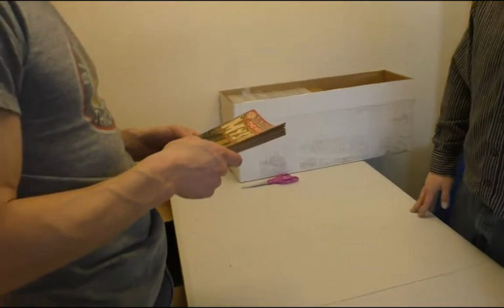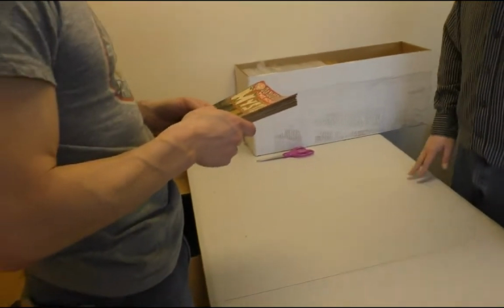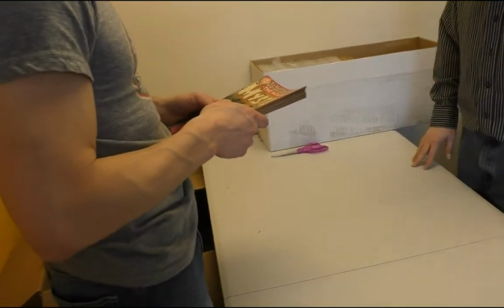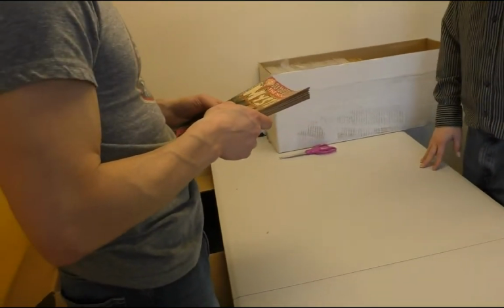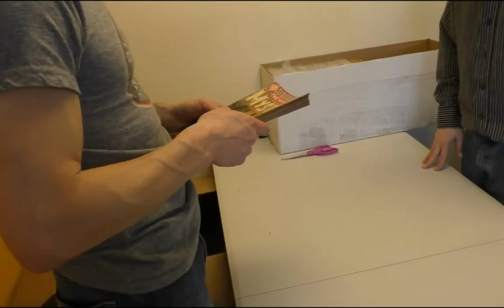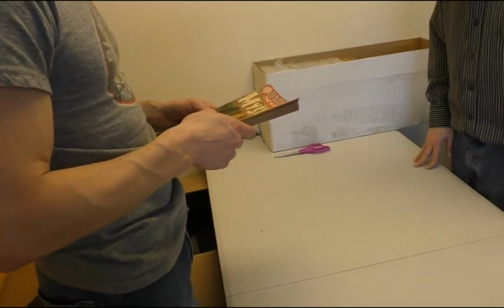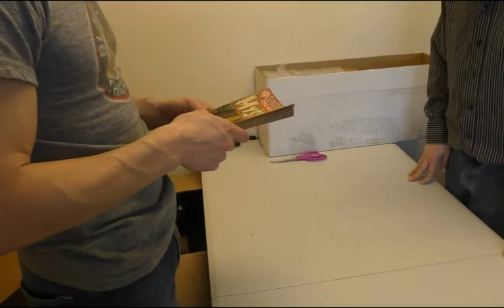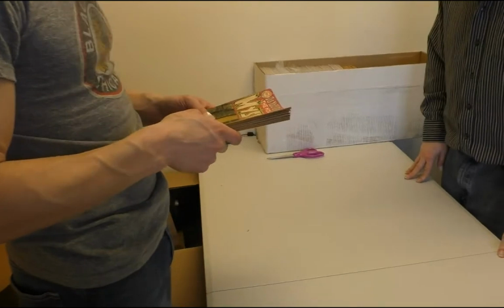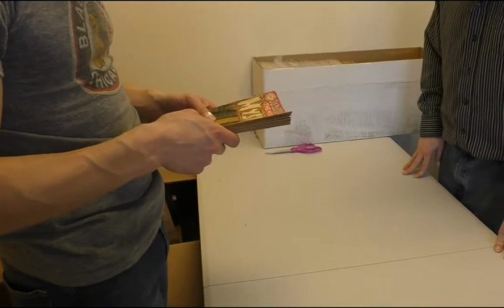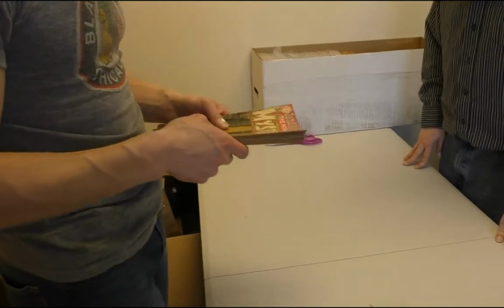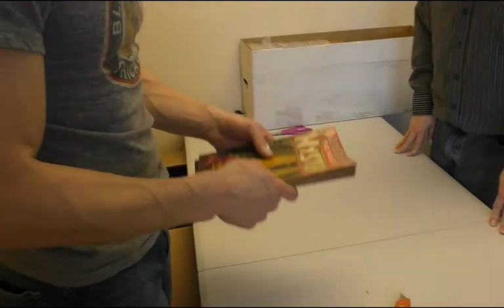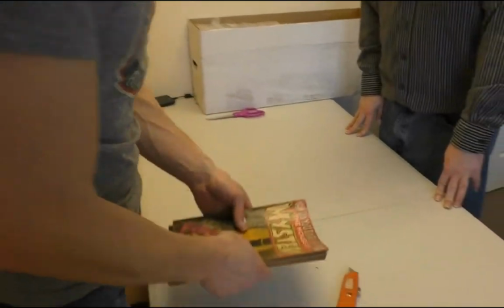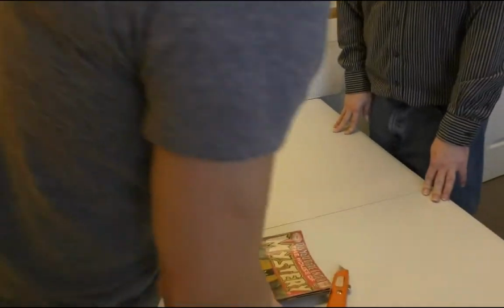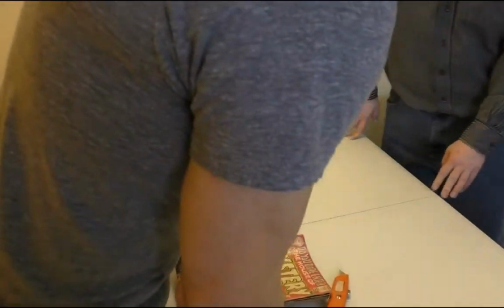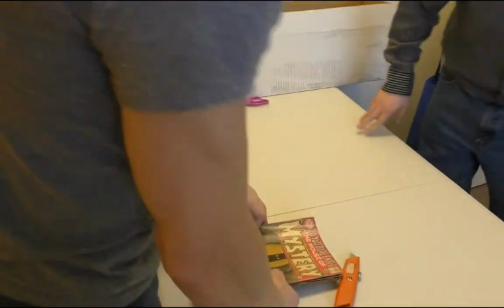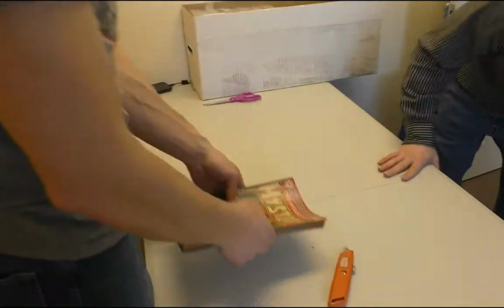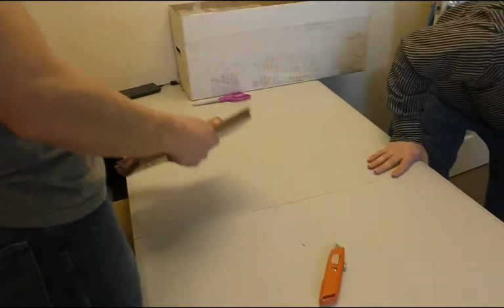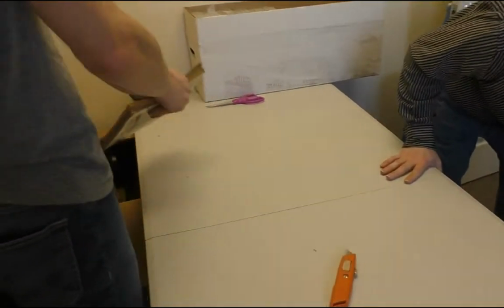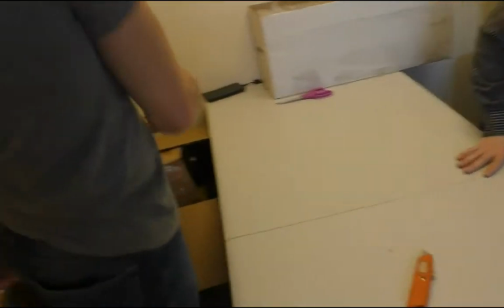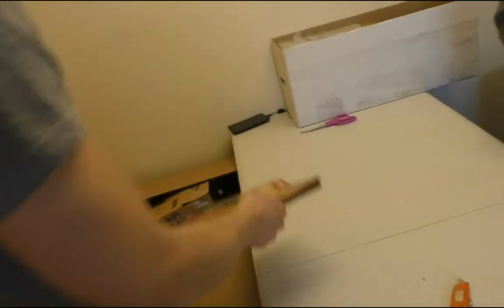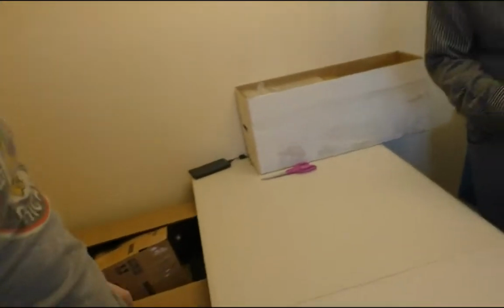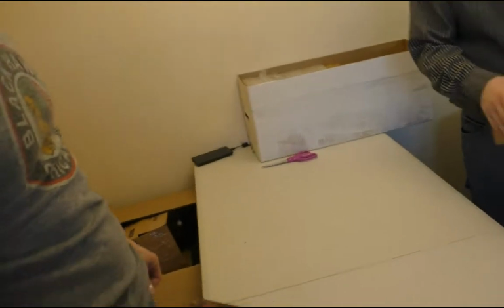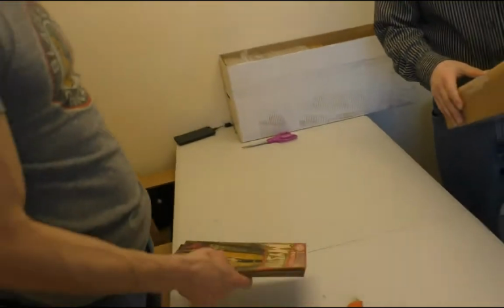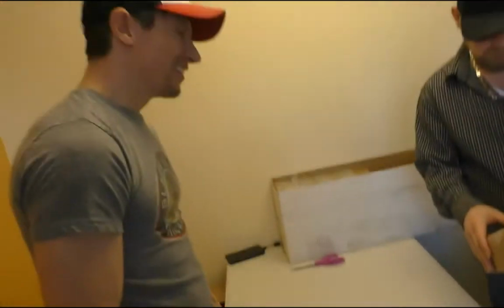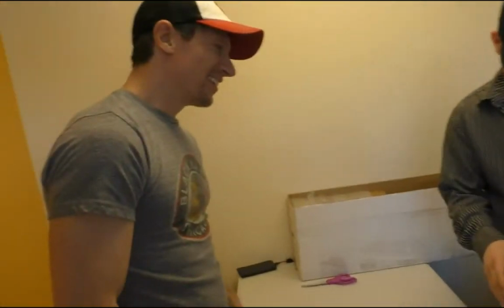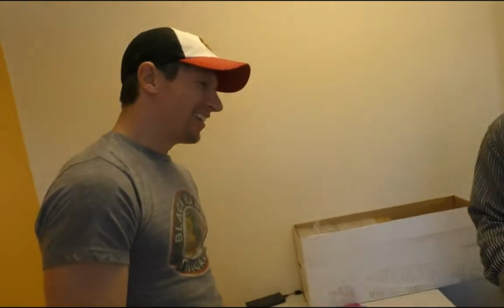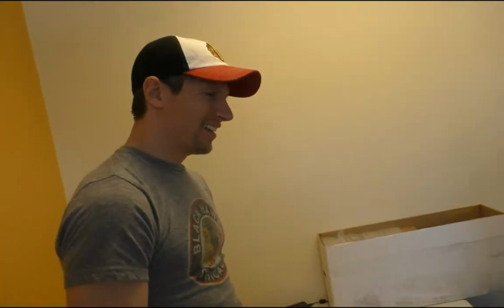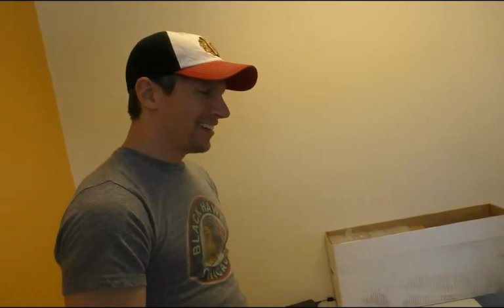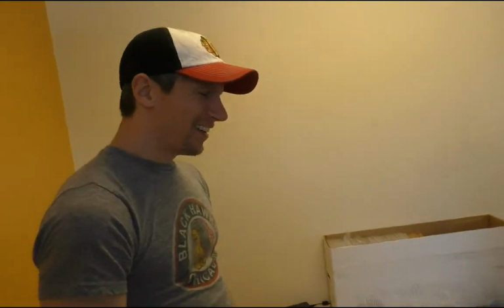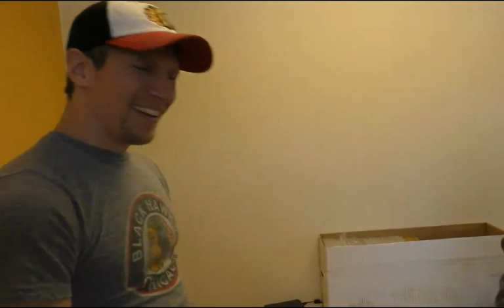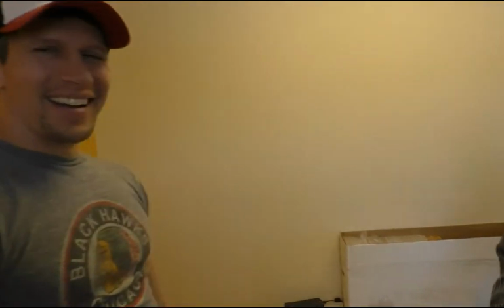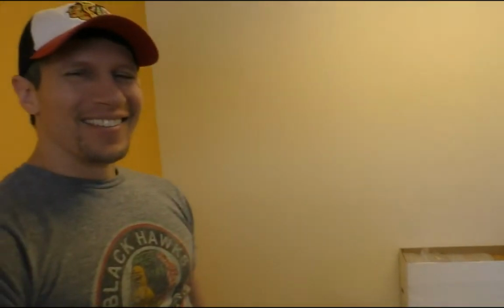He doesn't think we bought these. Wait a minute — oh, this is funny, it's a return. This is a return — we sold these. Okay.